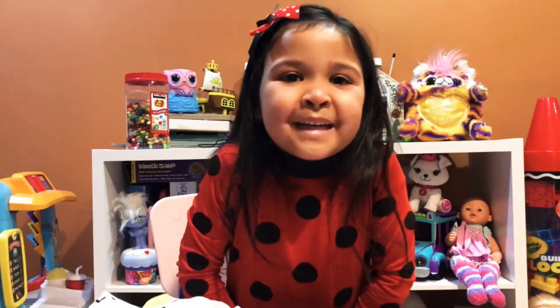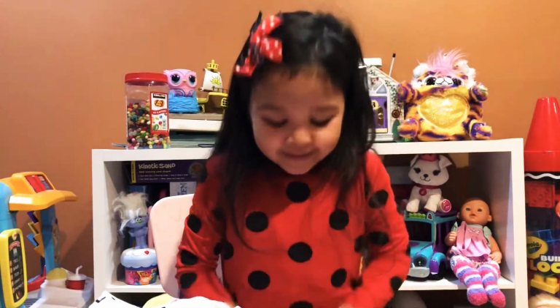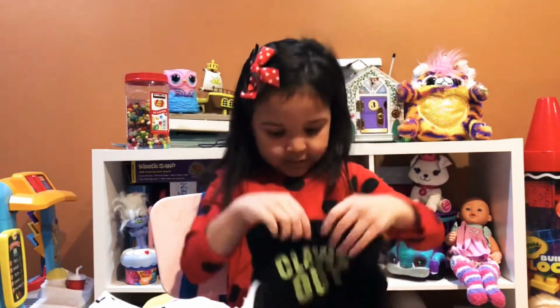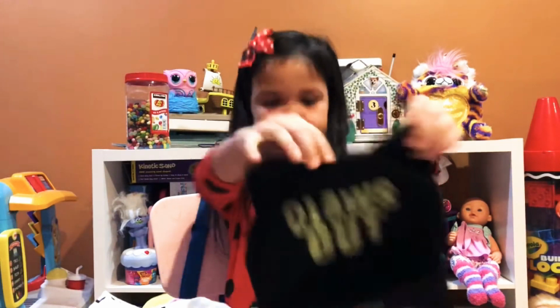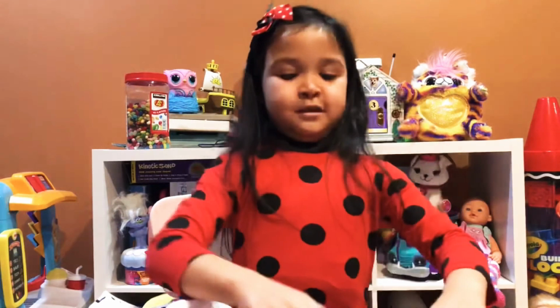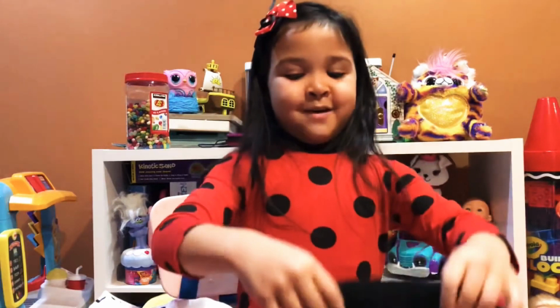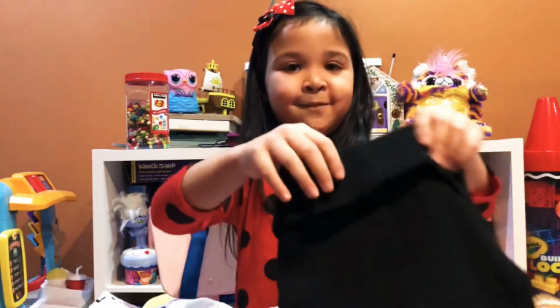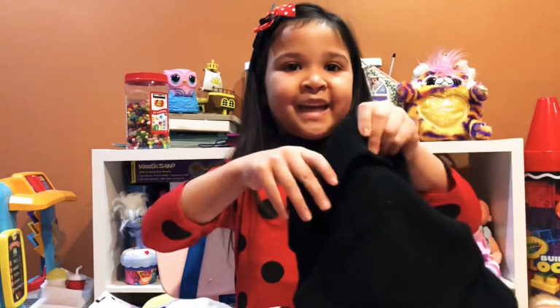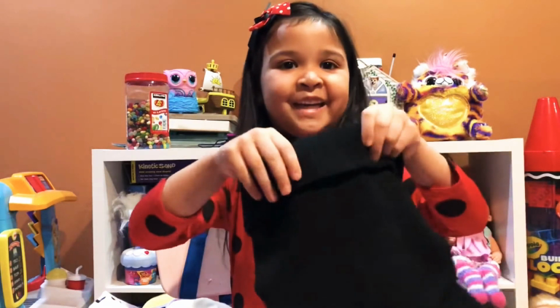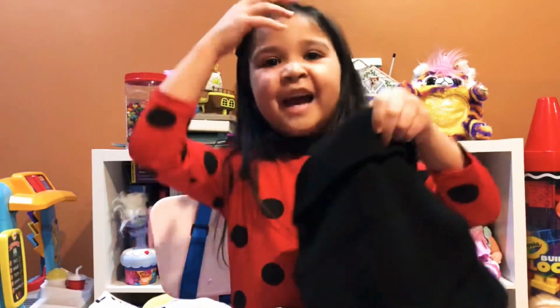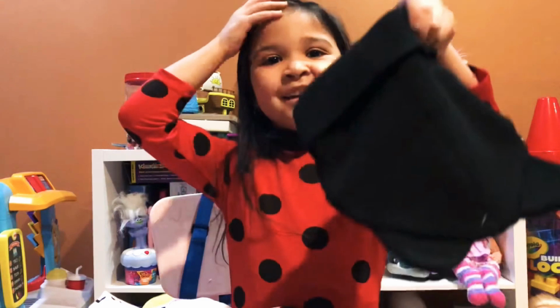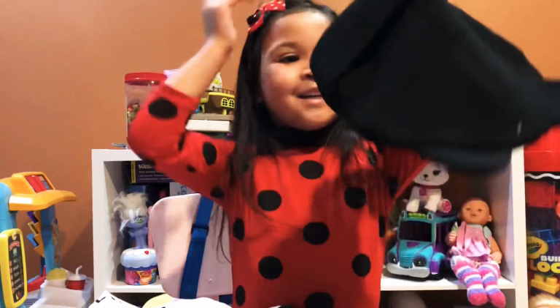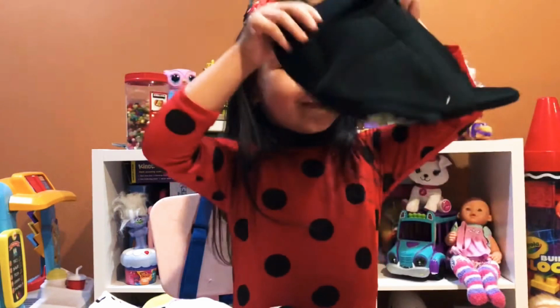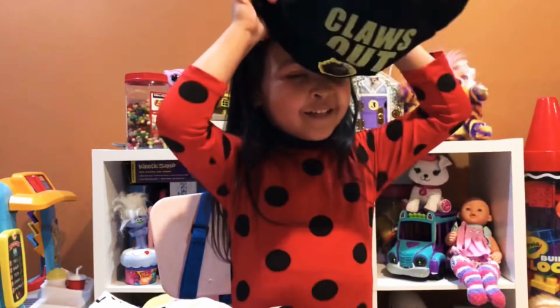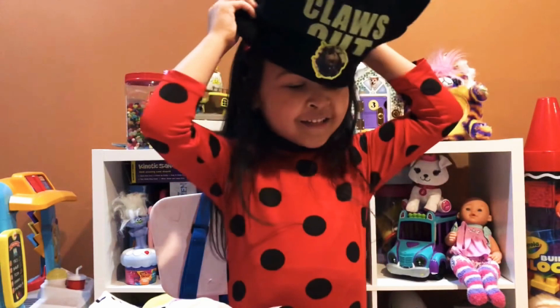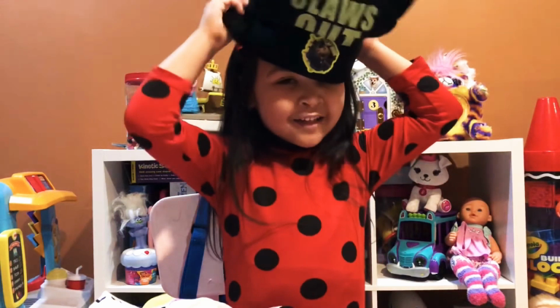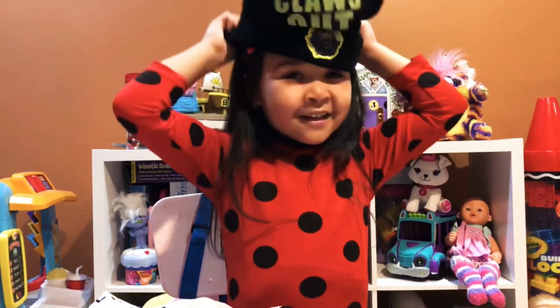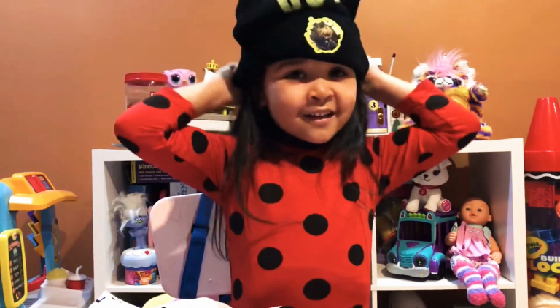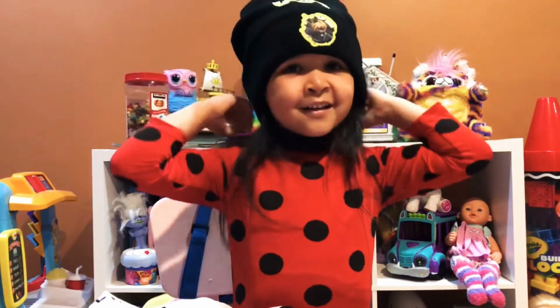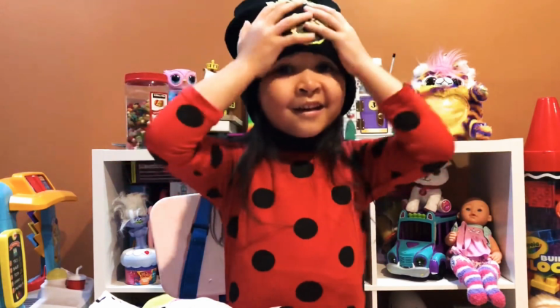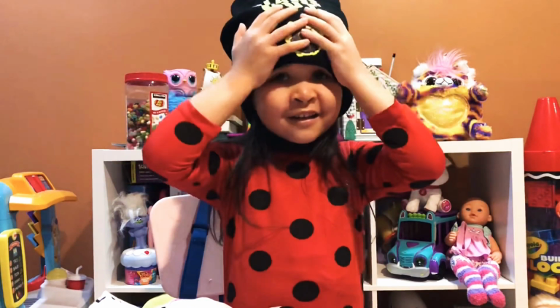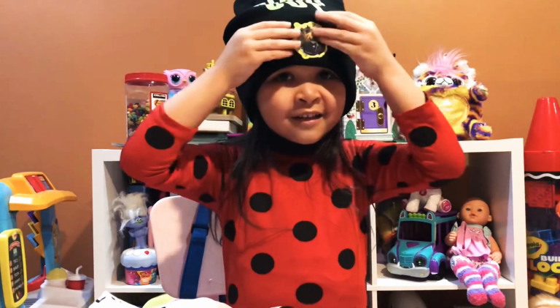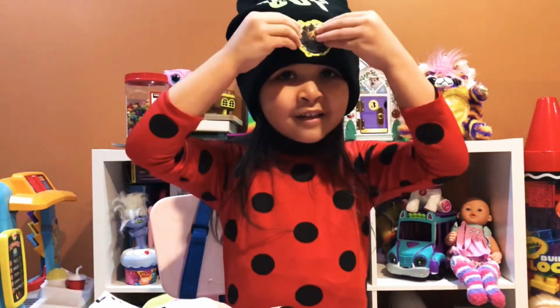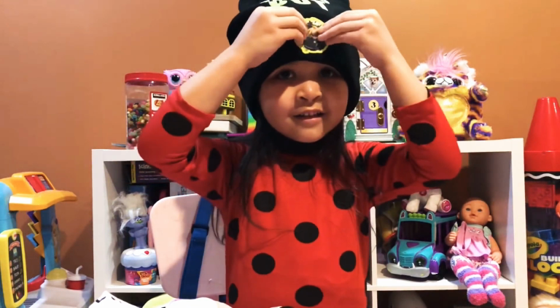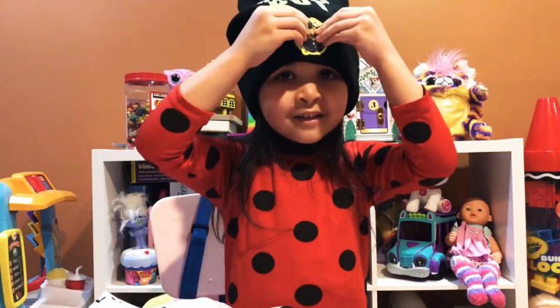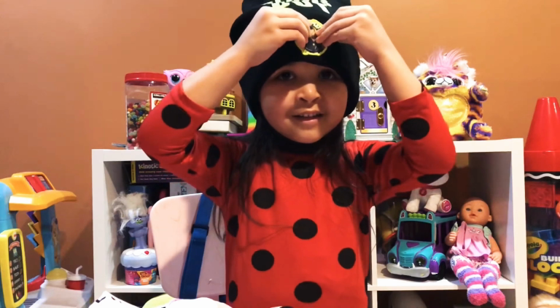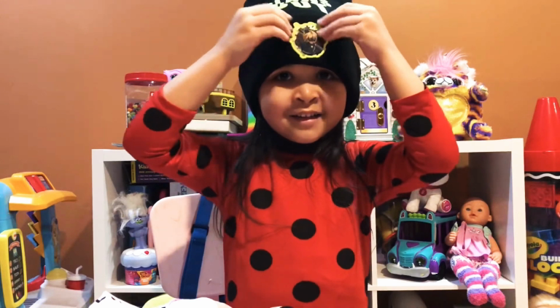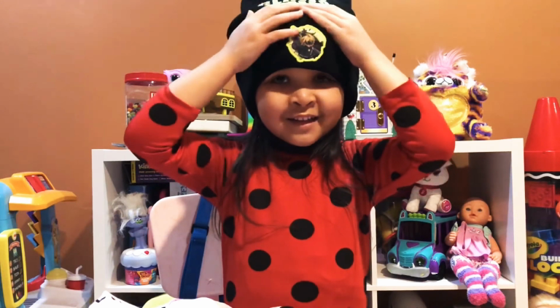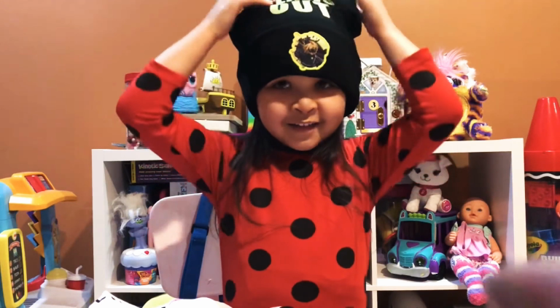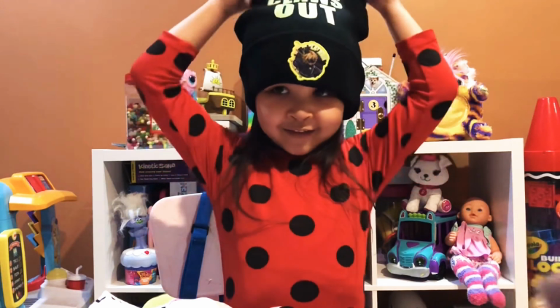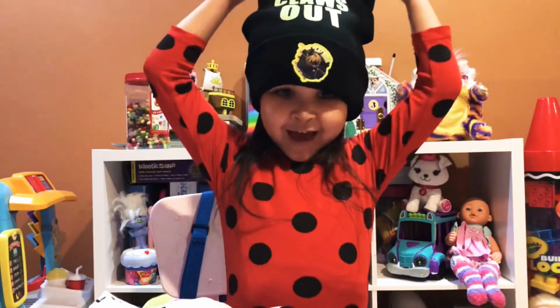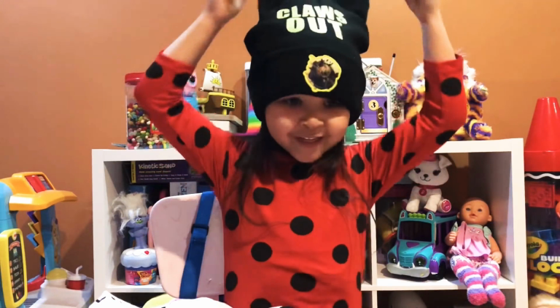Go ahead, put it on! And can it be like a kitty cat? You know what it says? It says claws out! Like a kitty, right? I'm a kitty! Meow!